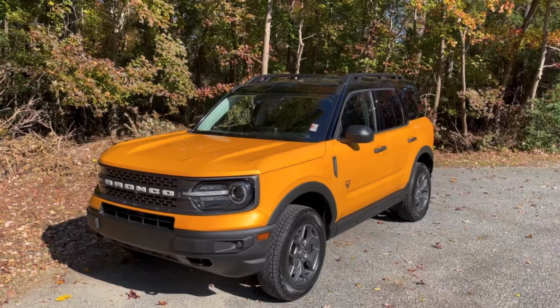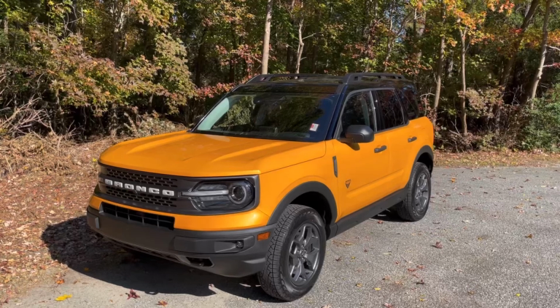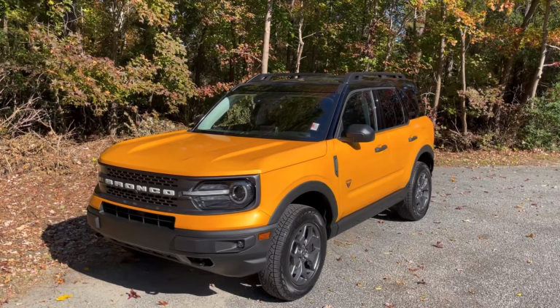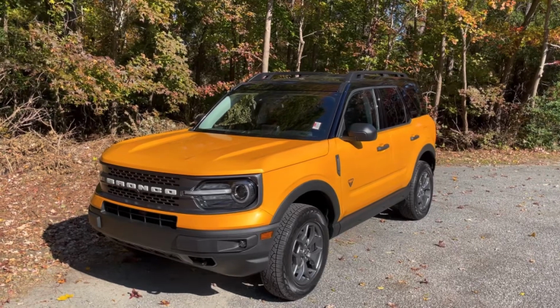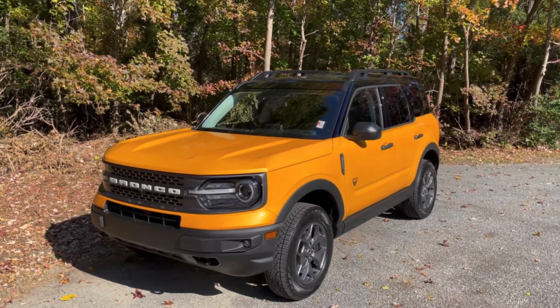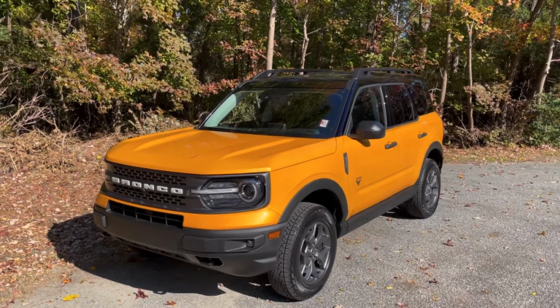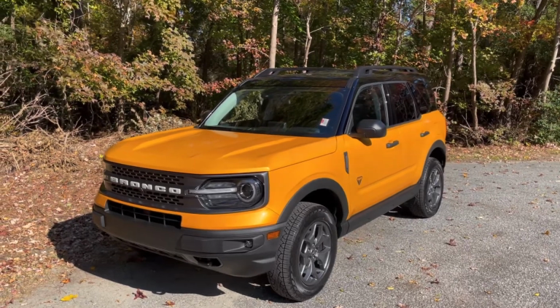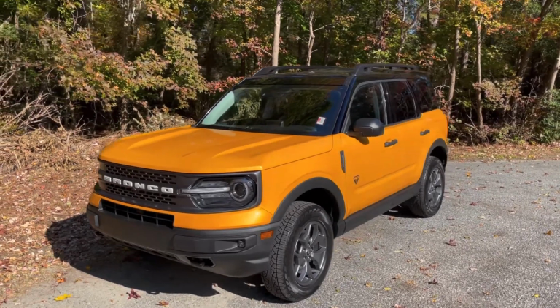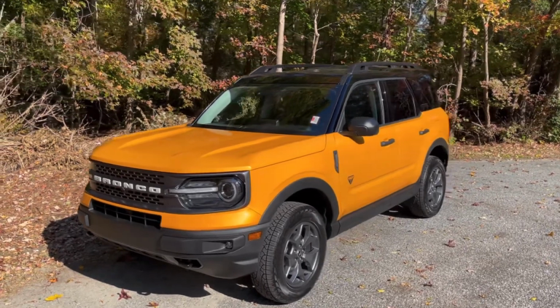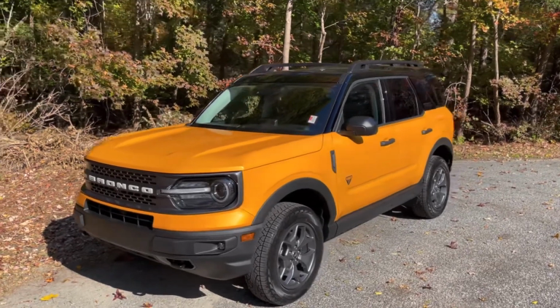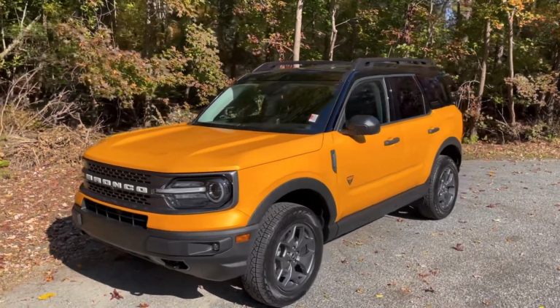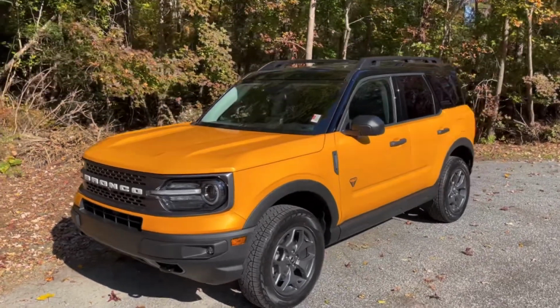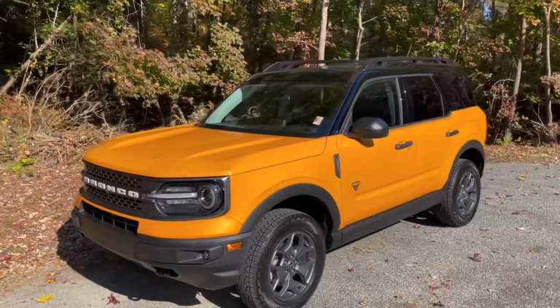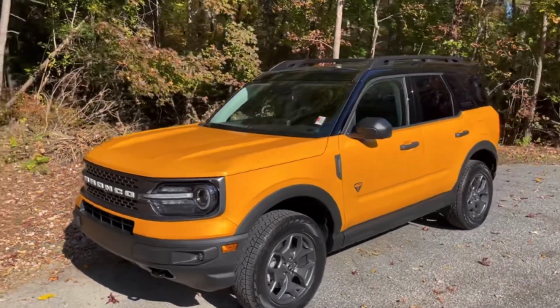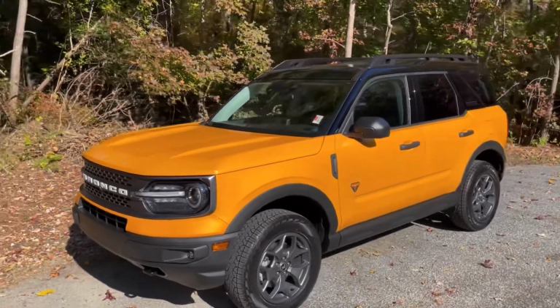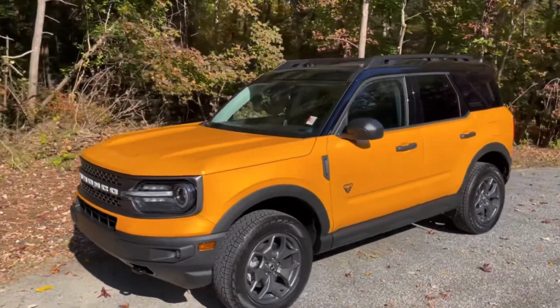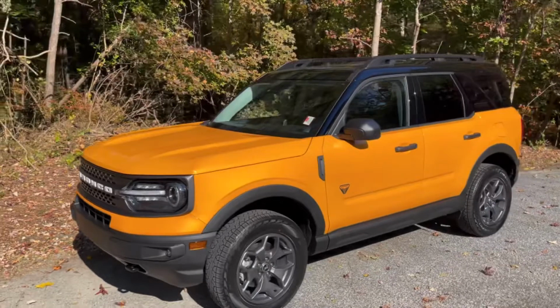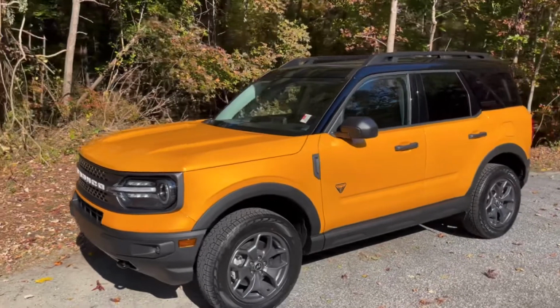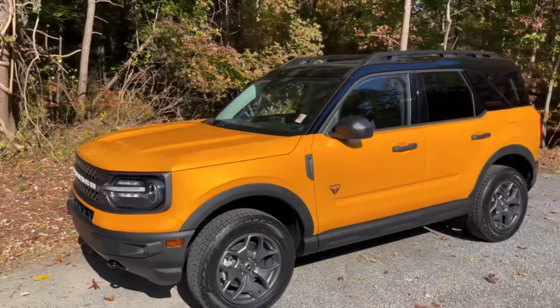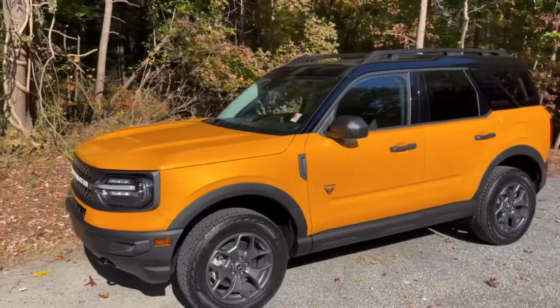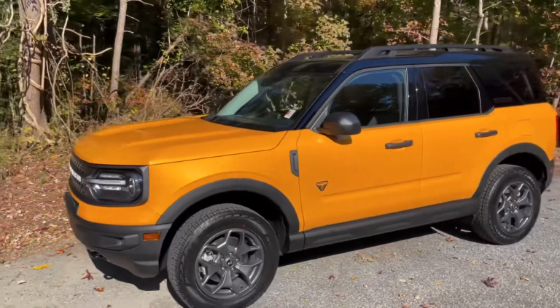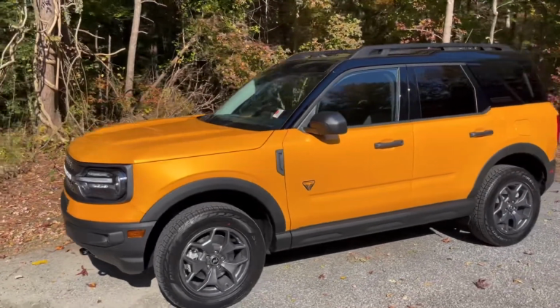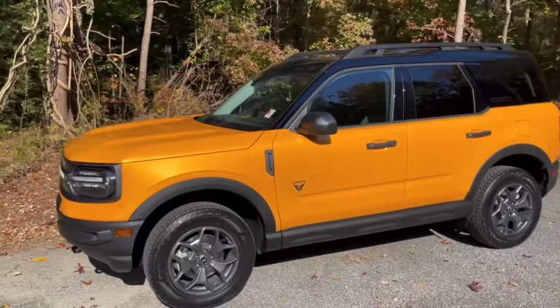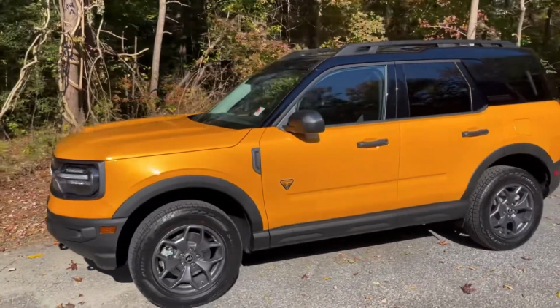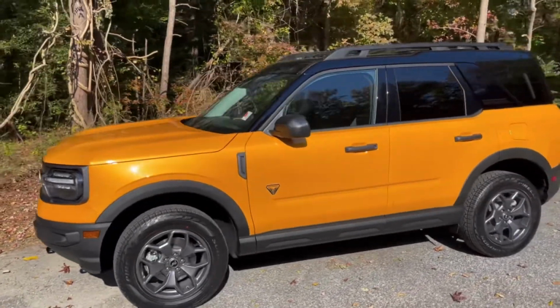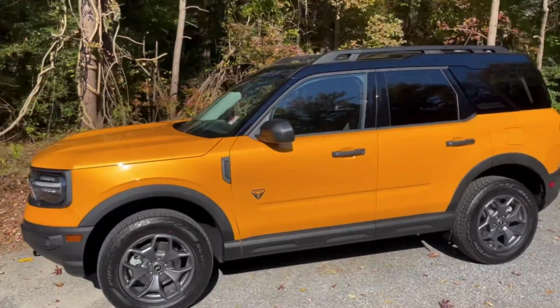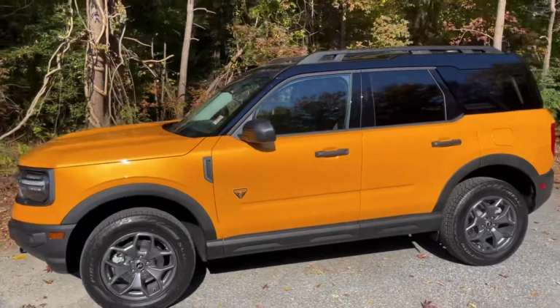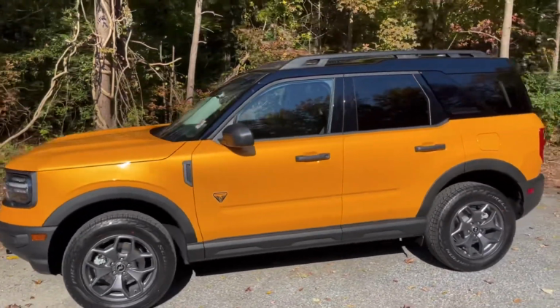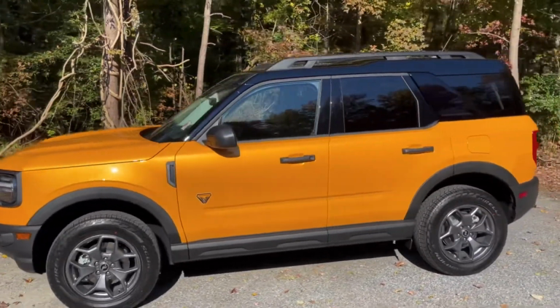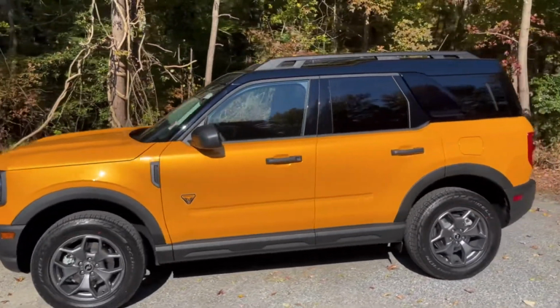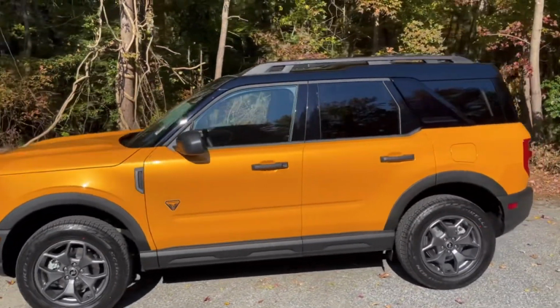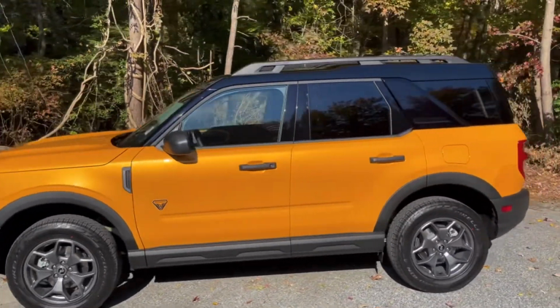Good afternoon, this is Mark from Pittsville Ford, and in this video I'm going to be doing a walk around on this 2021 Ford Bronco Sport Badlands.